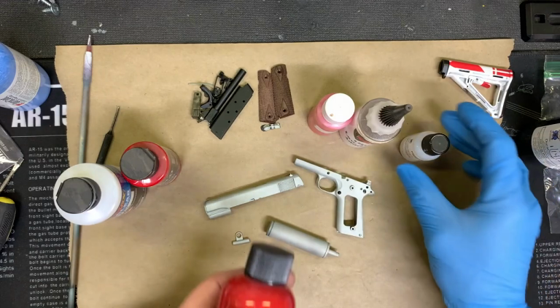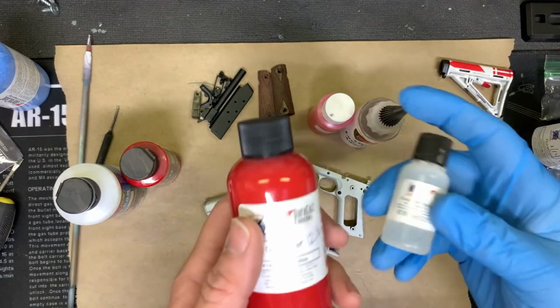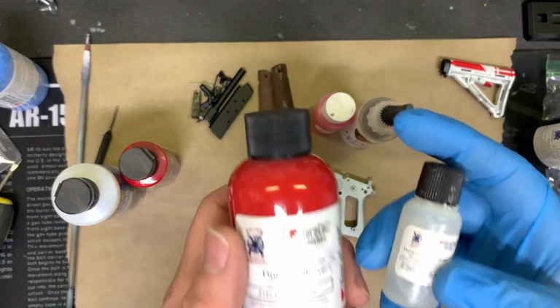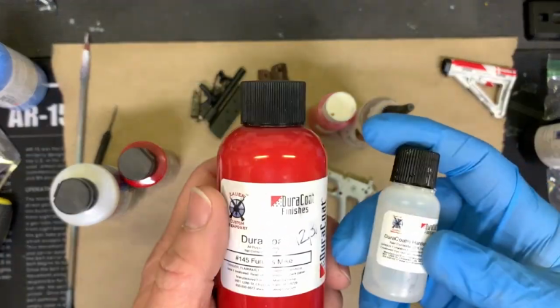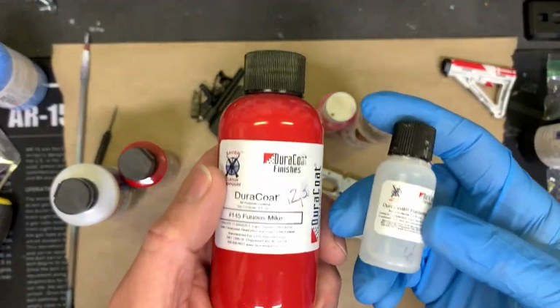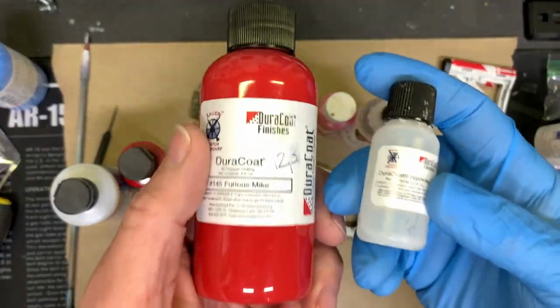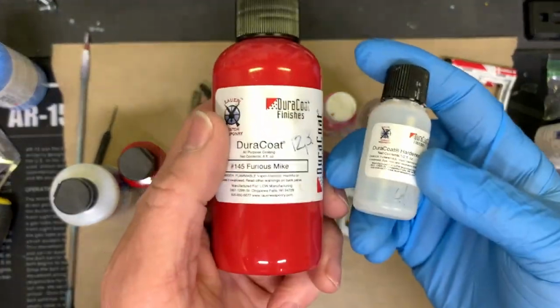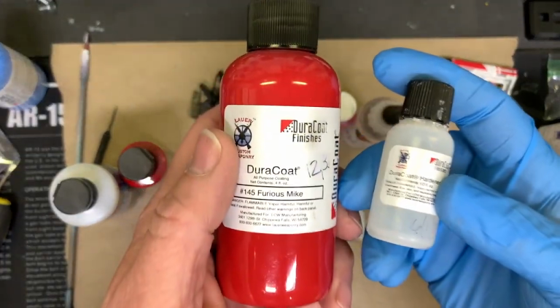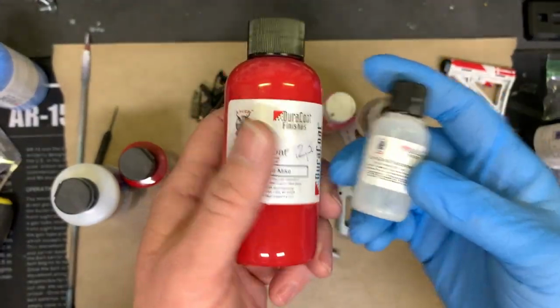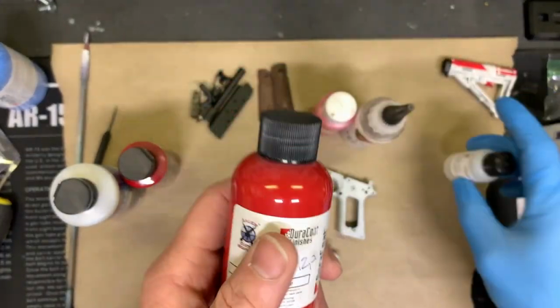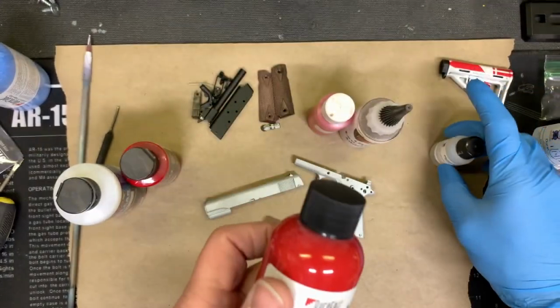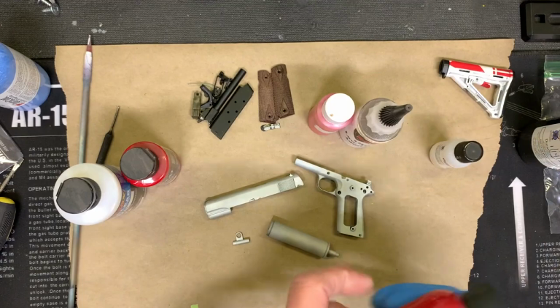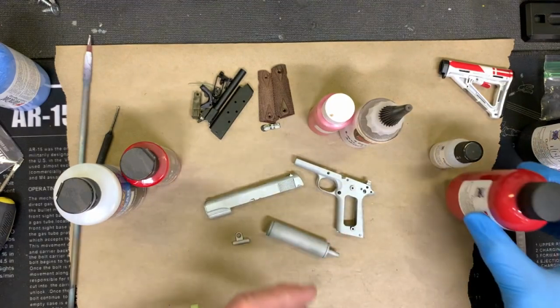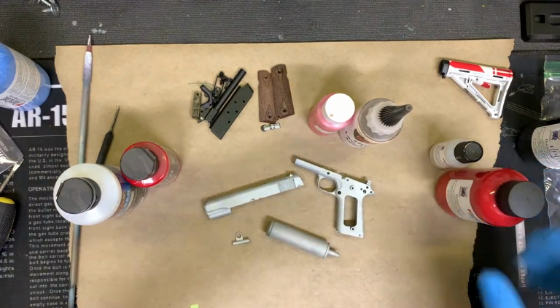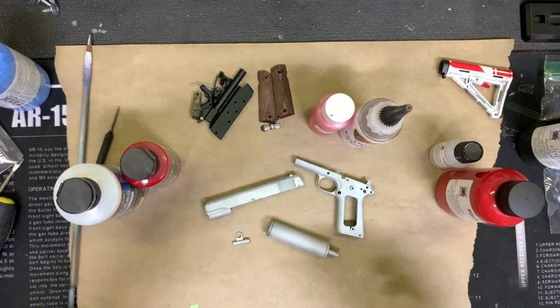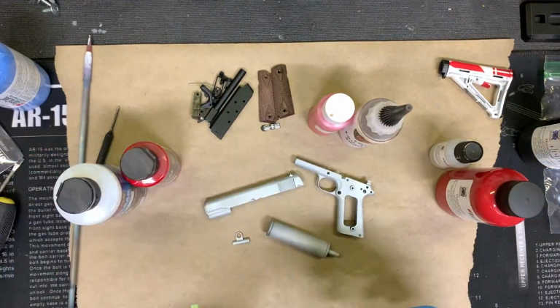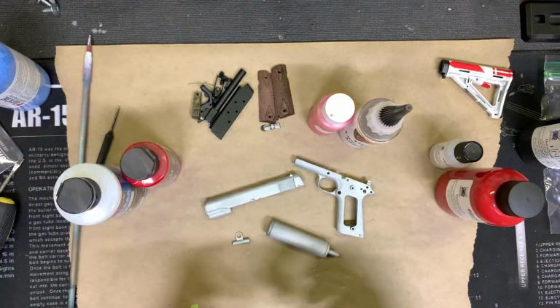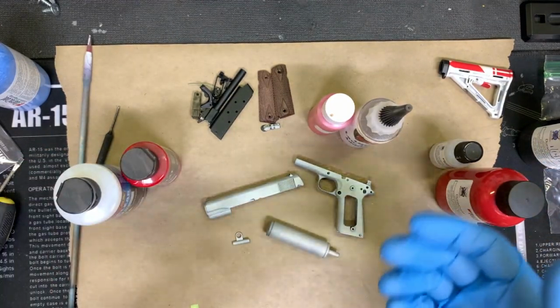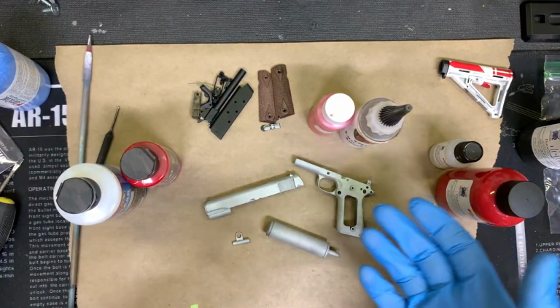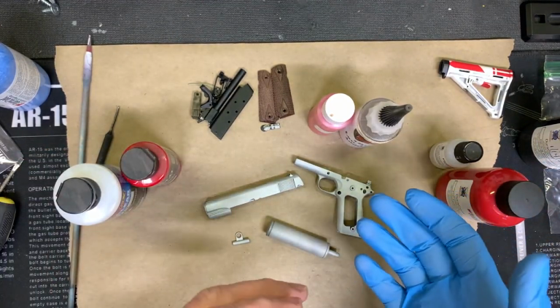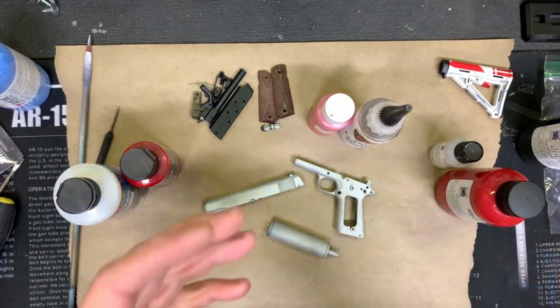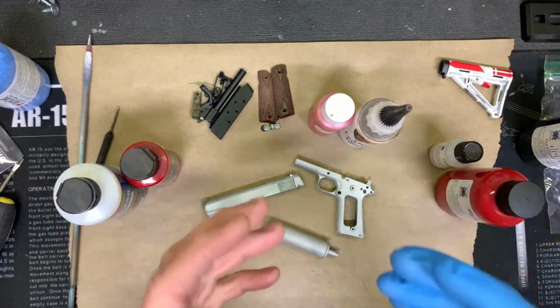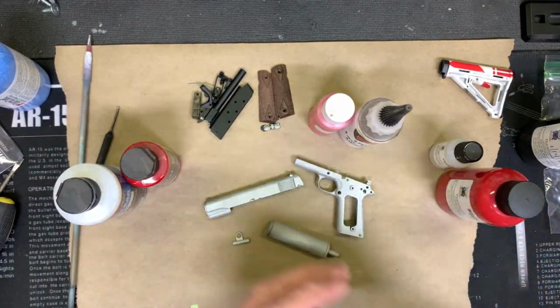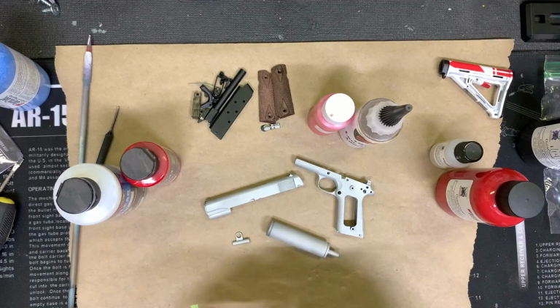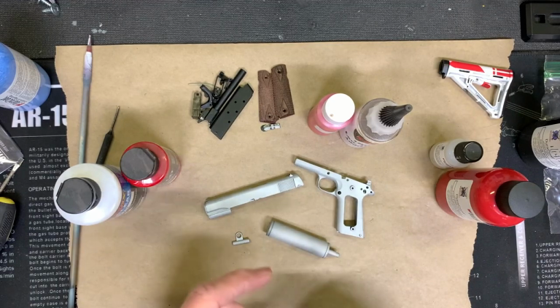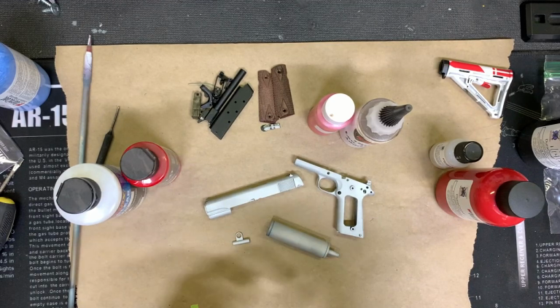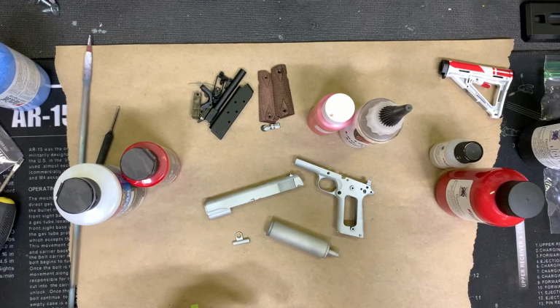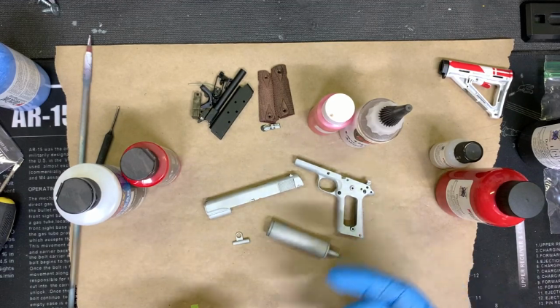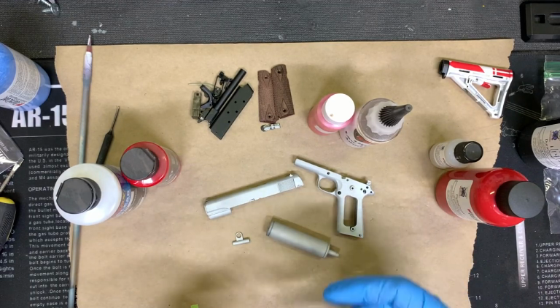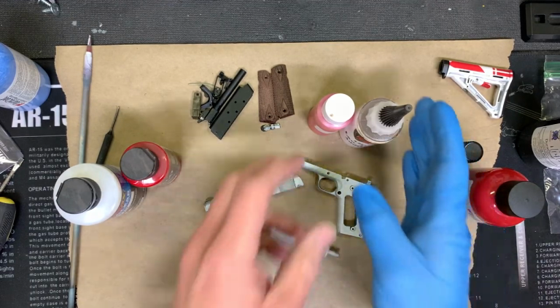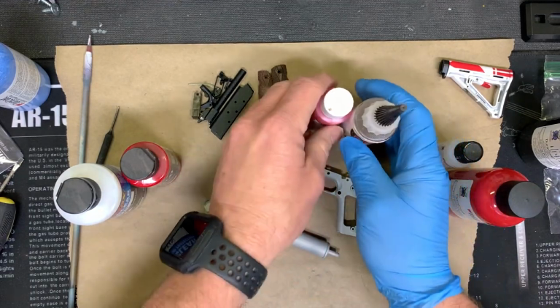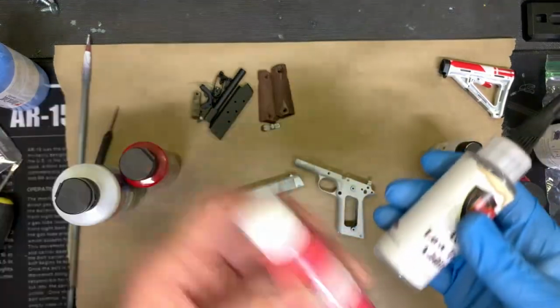I don't require baking when I use Duracoat. In most cases for metal products, I actually do bake it because it helps it cure quickly and I can move right on to the next step. But with plastic, you have to be really, really careful about what you're baking and what tolerates what temperature.